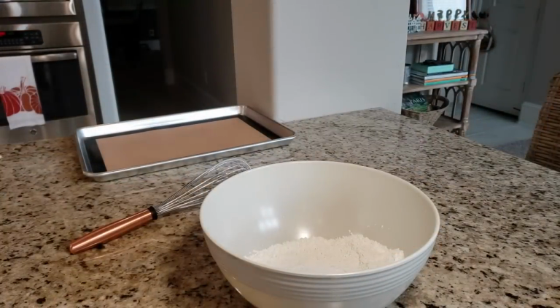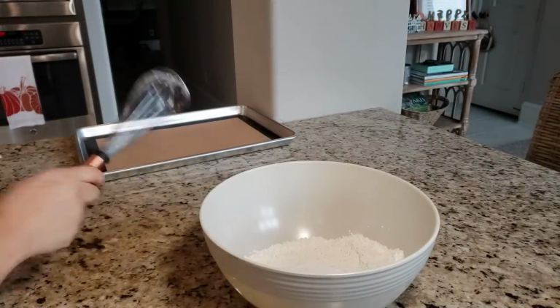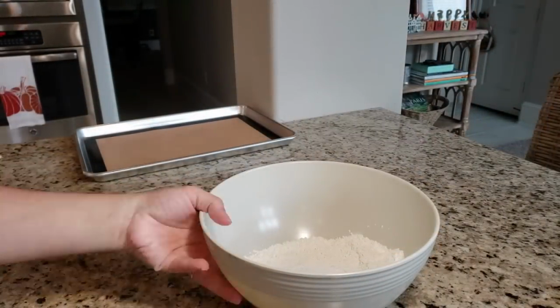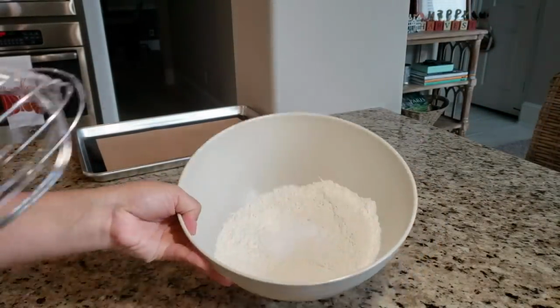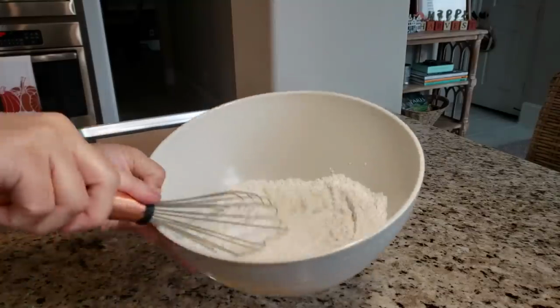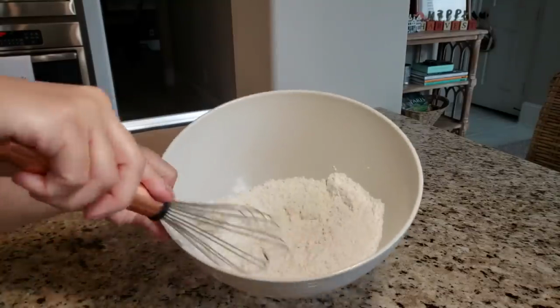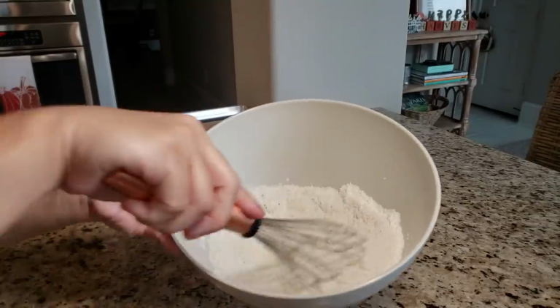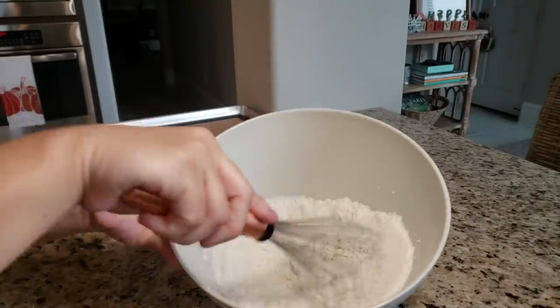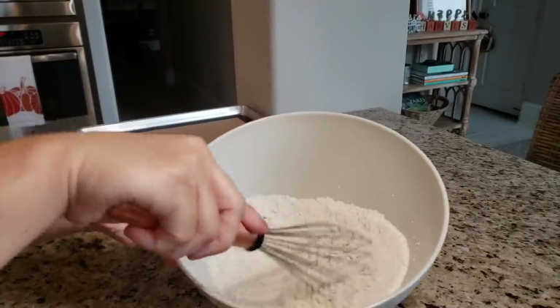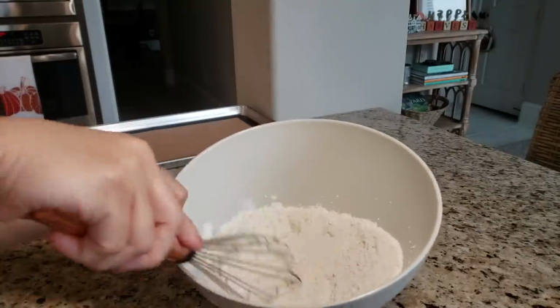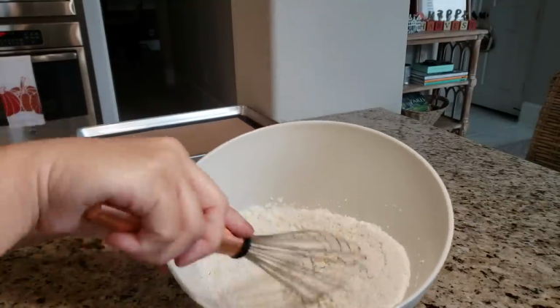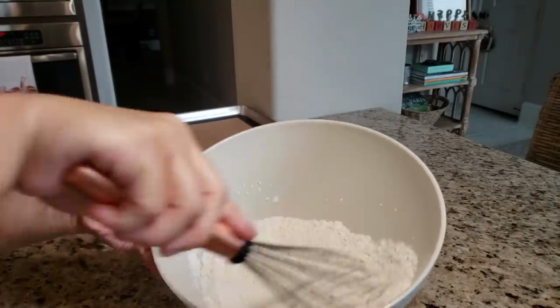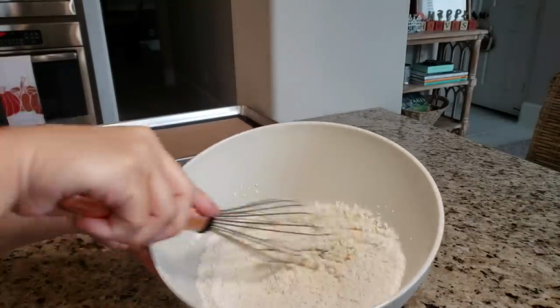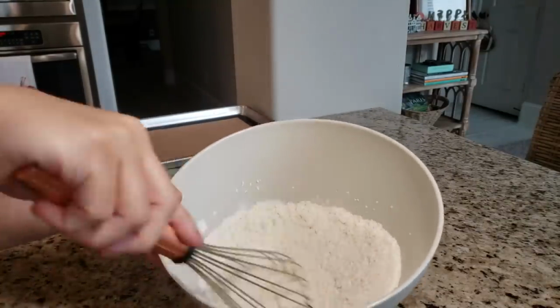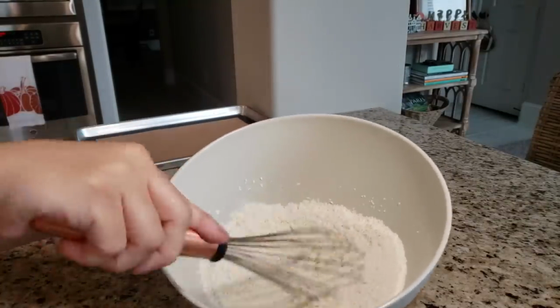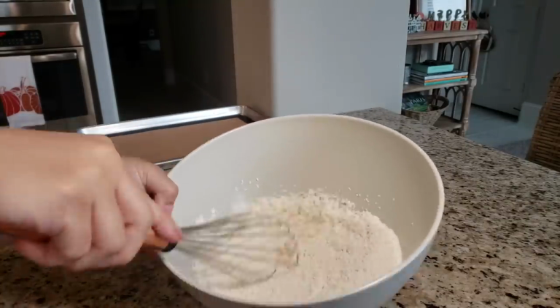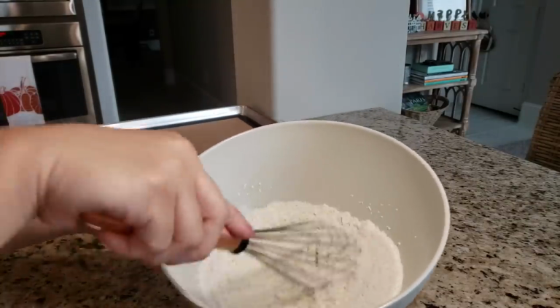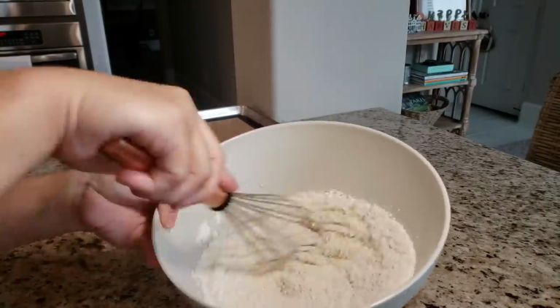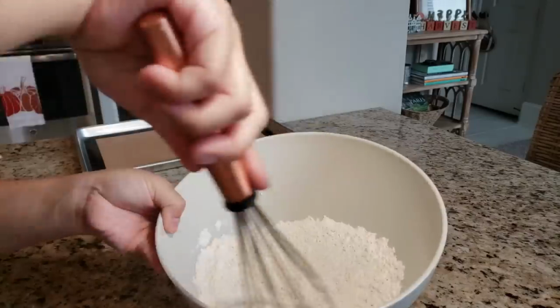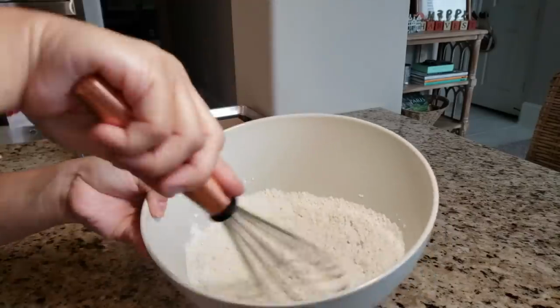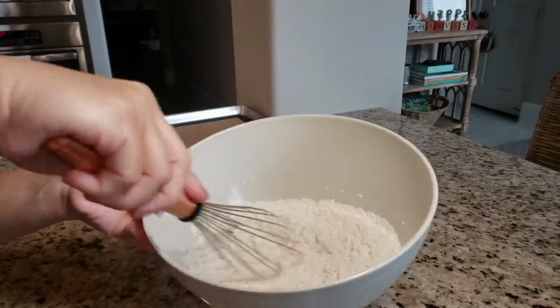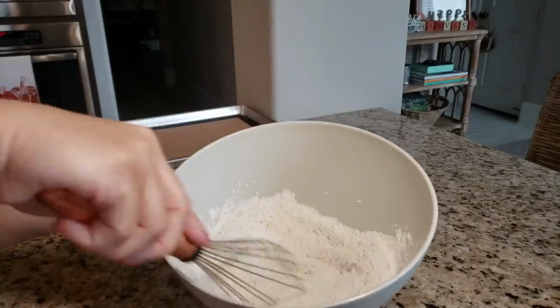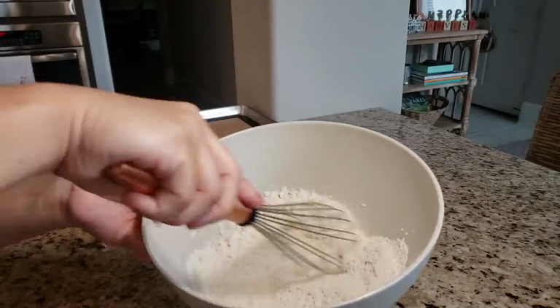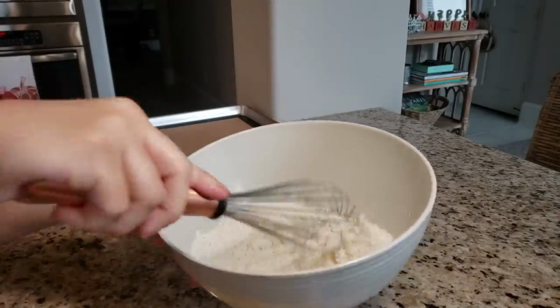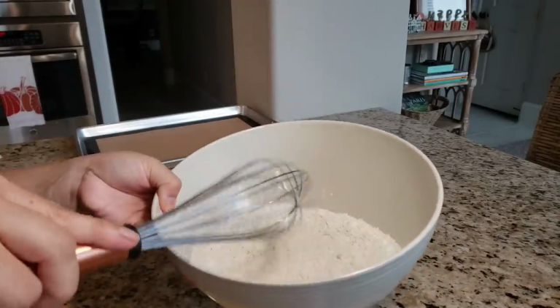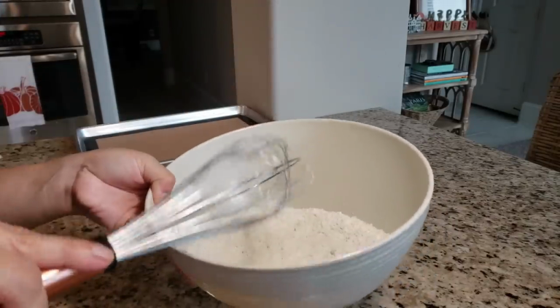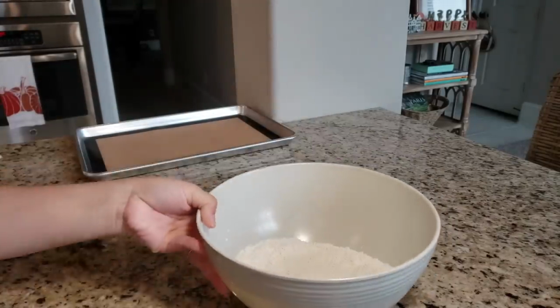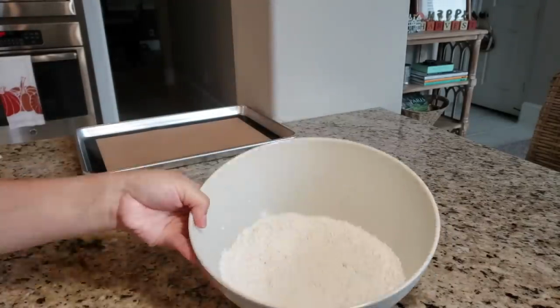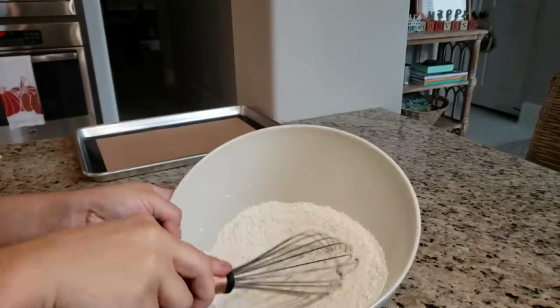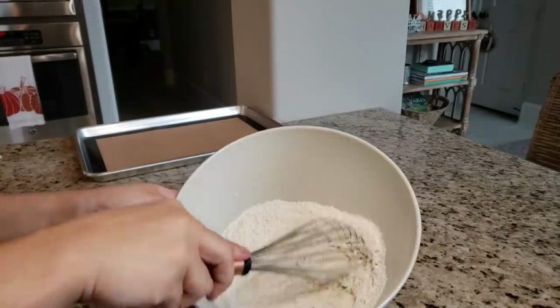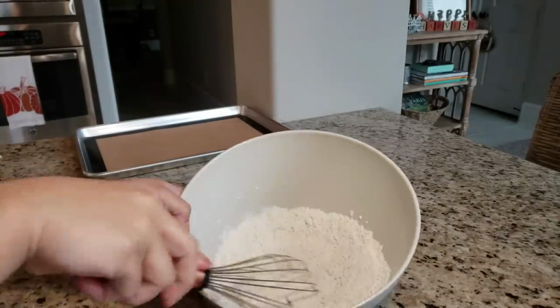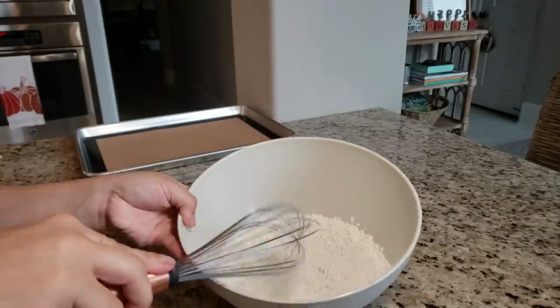Here I have one and a half cups of all-purpose flour, one teaspoon of baking soda, and a half teaspoon of salt. I'm going to combine these well — and if you are using unsalted butter, you'll want to add a full teaspoon of salt.